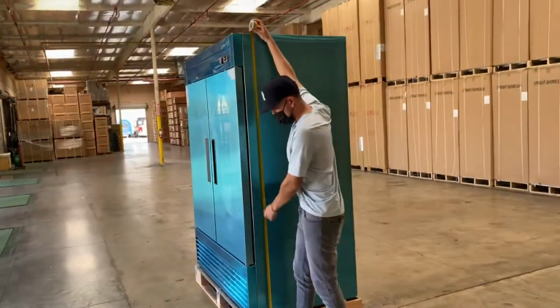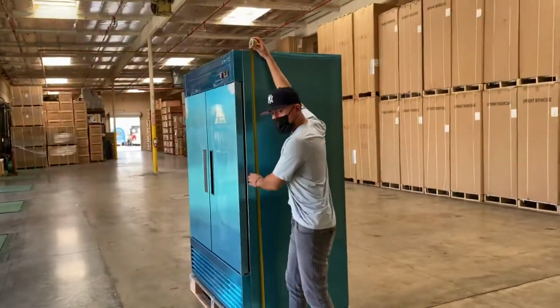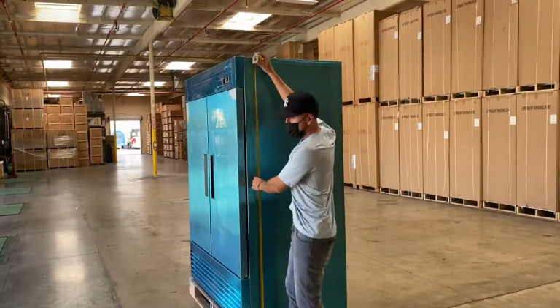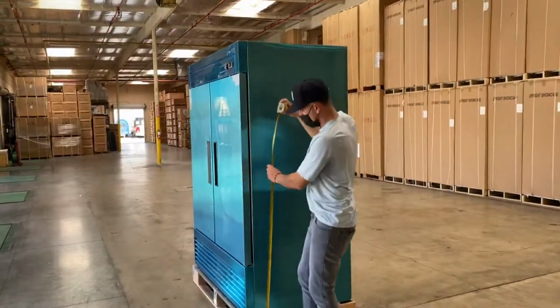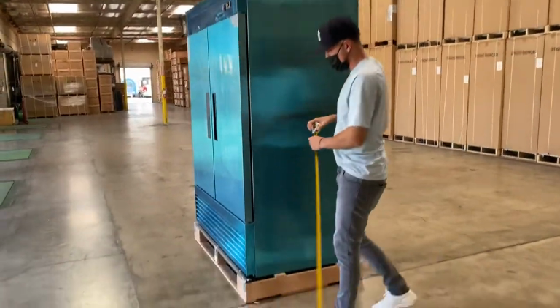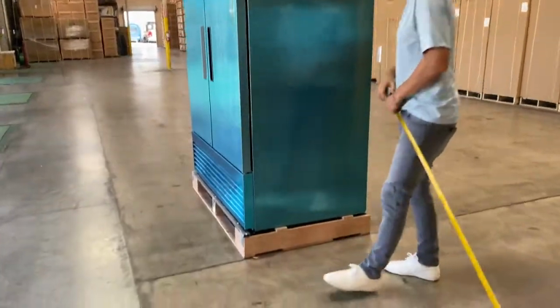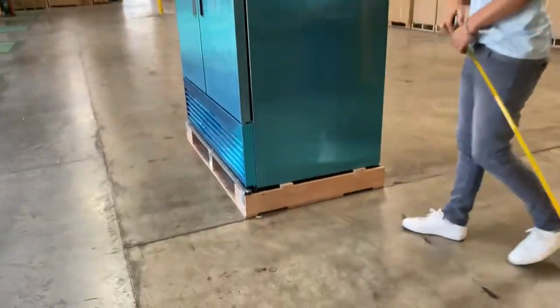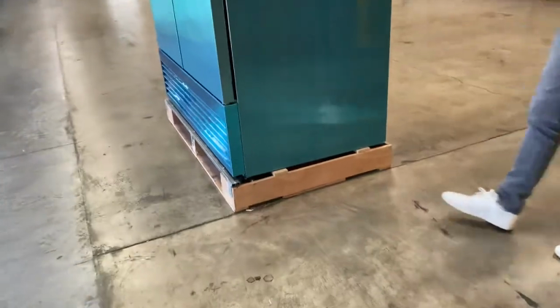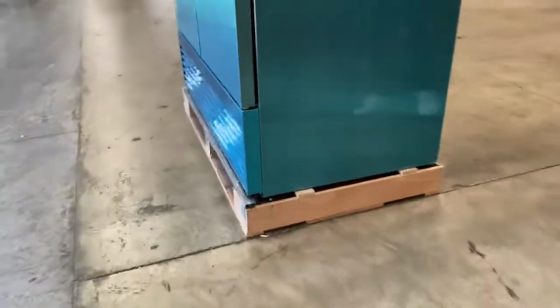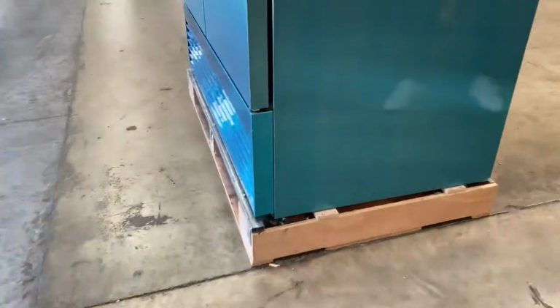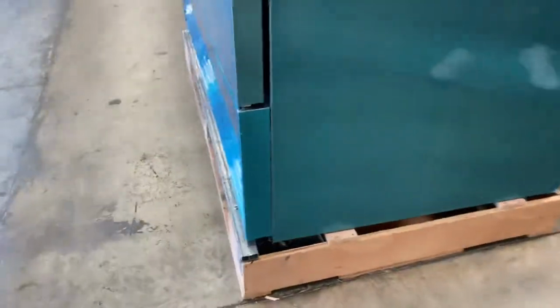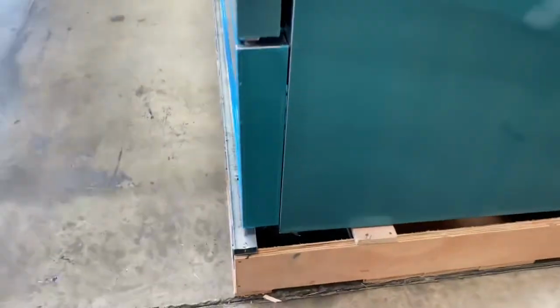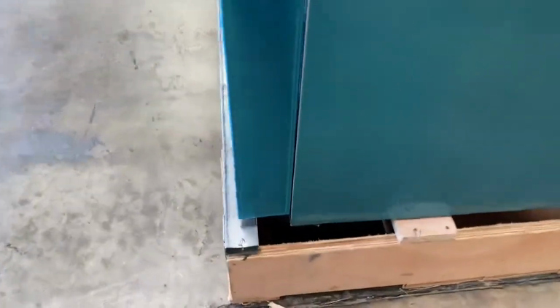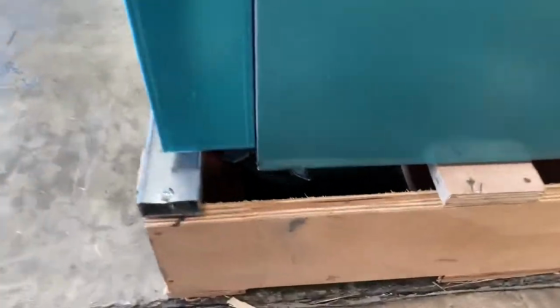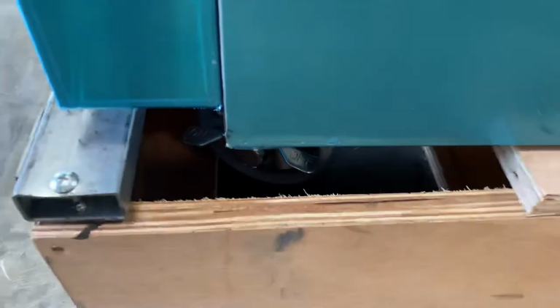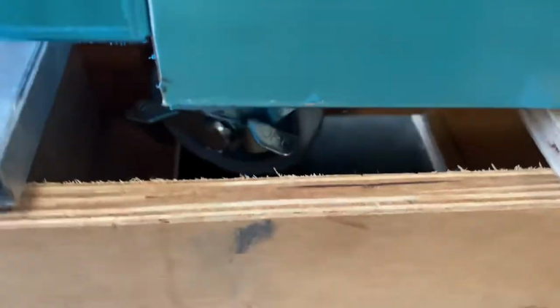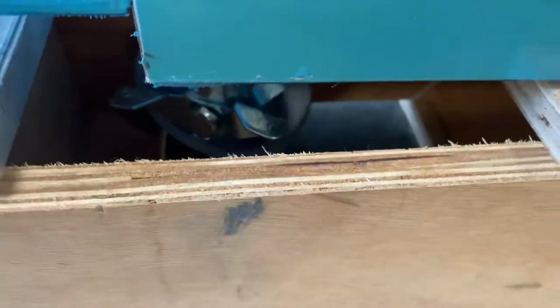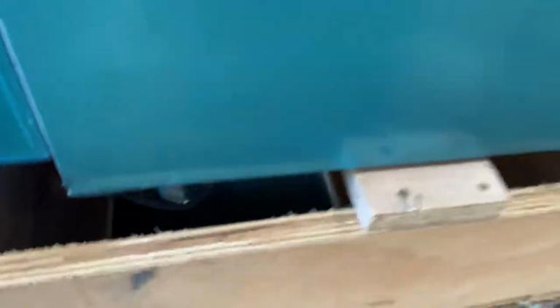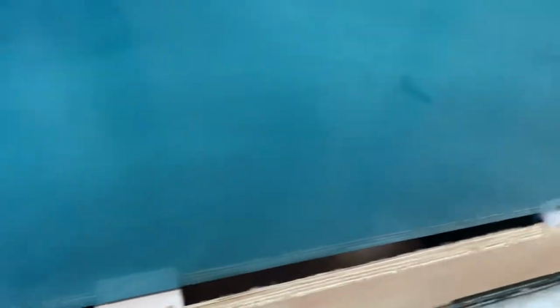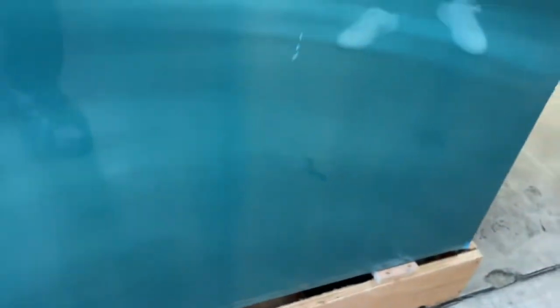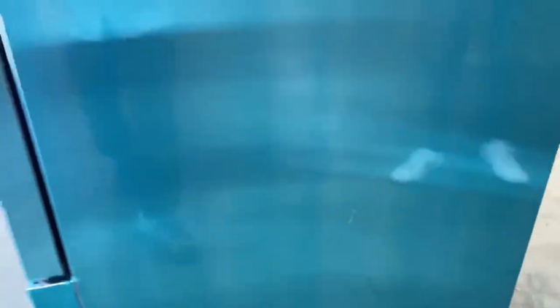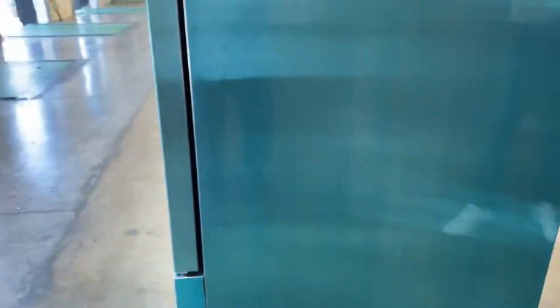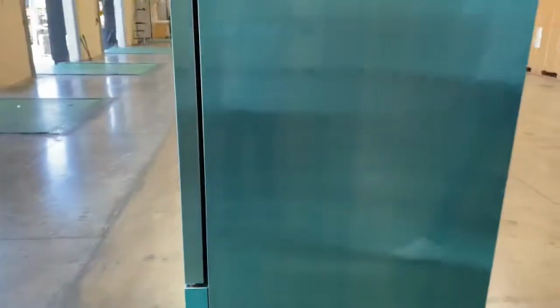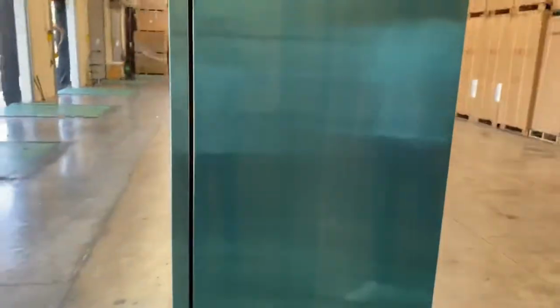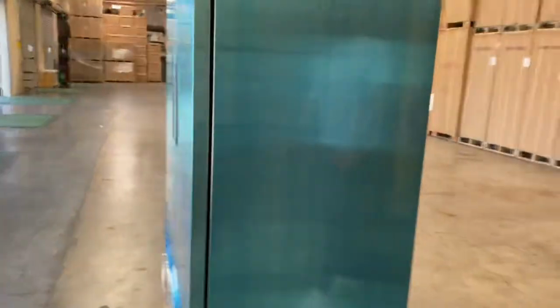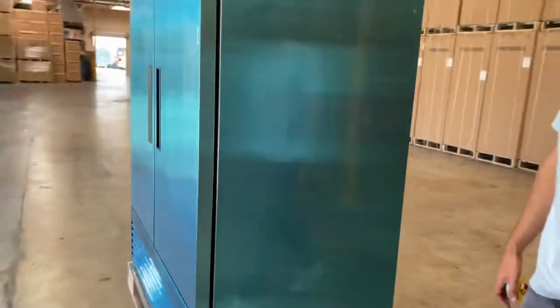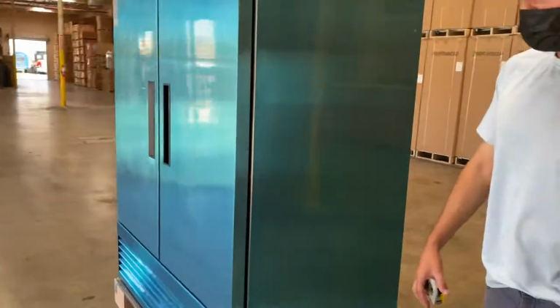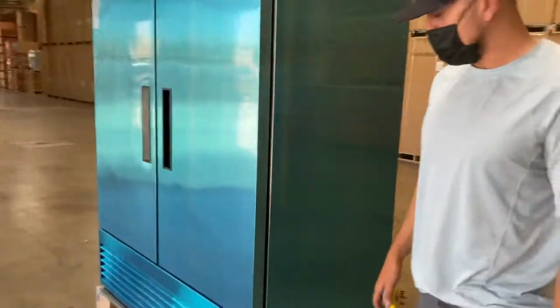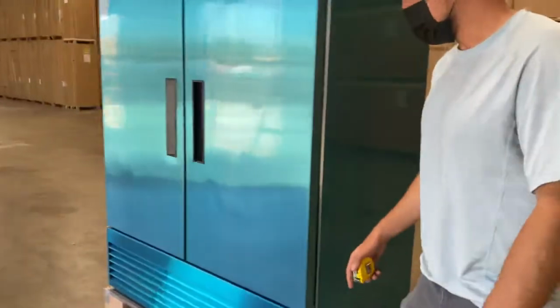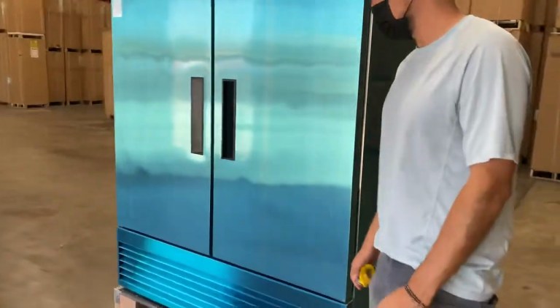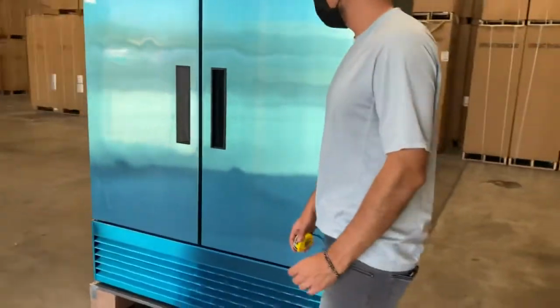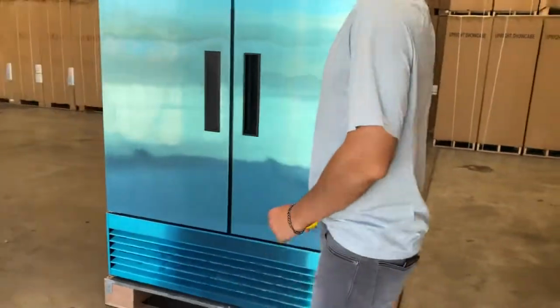The unit does have wheel casters on the bottom — they're already installed. This makes it easier for you to move the unit if you need to move it from one spot to a different spot.